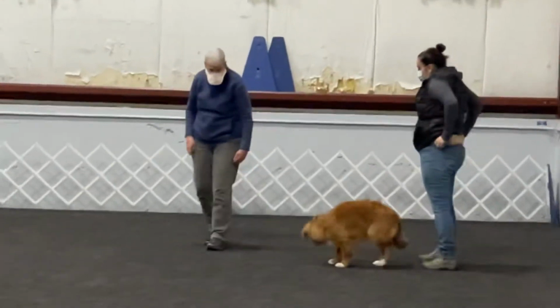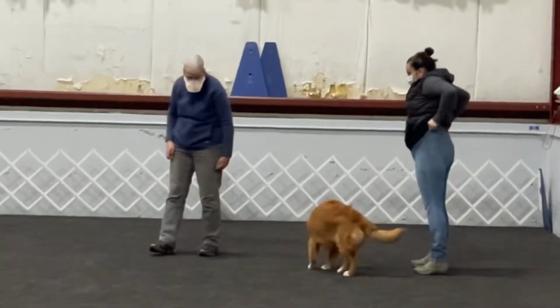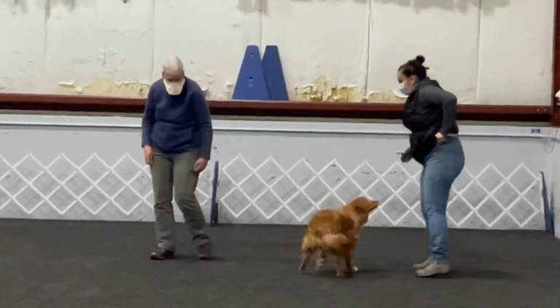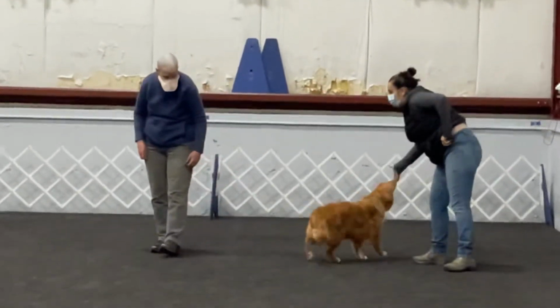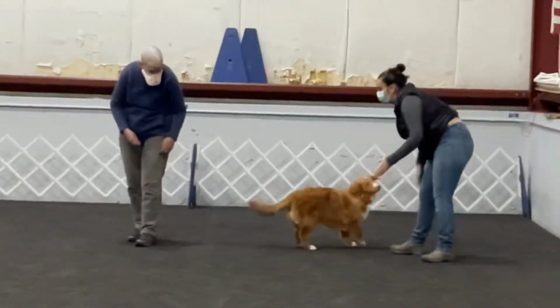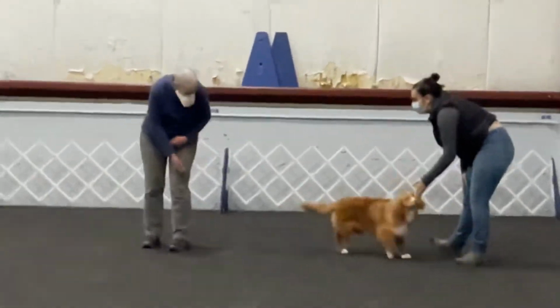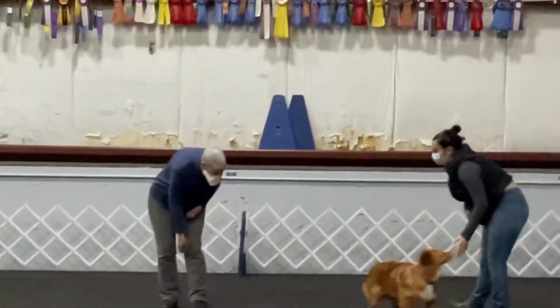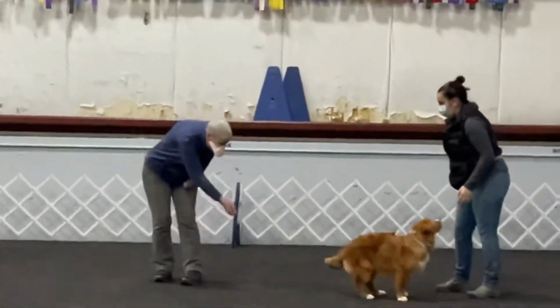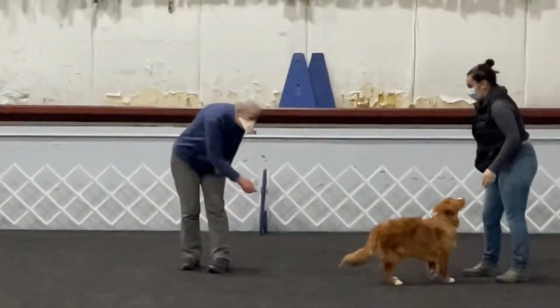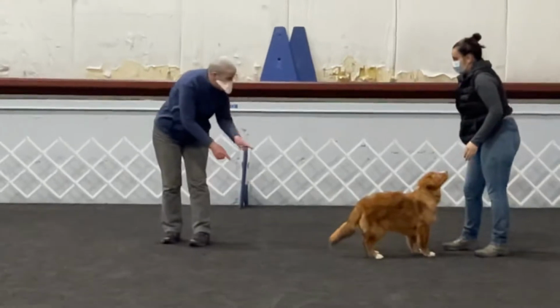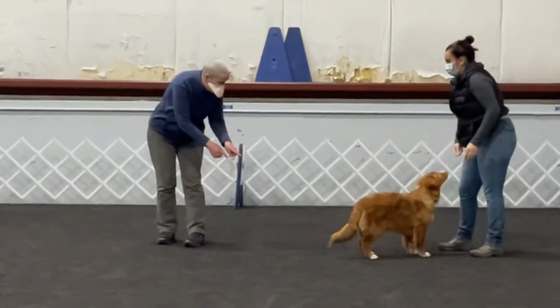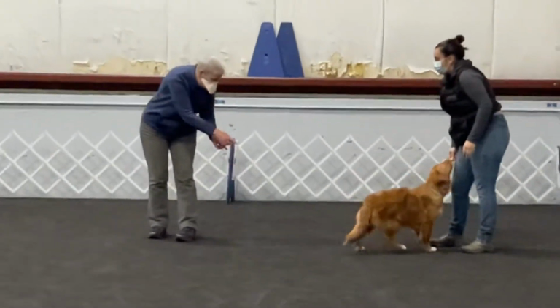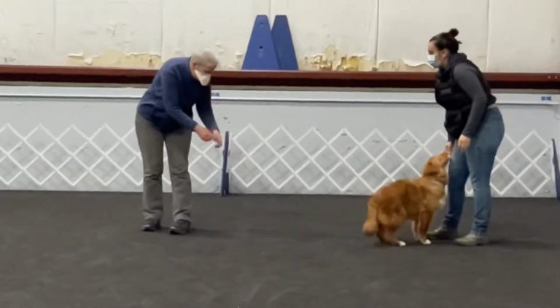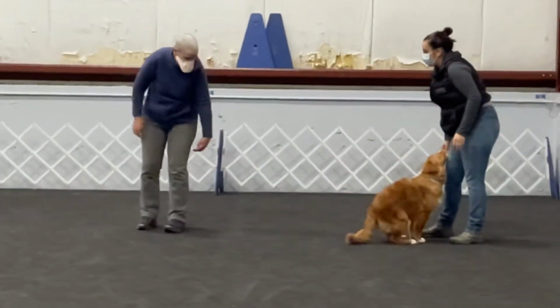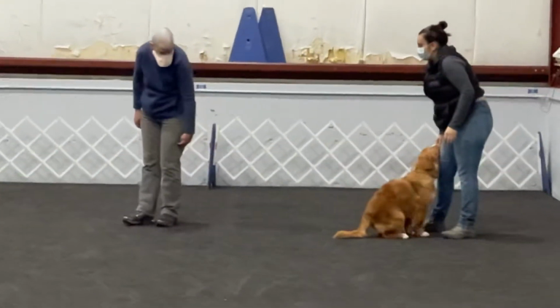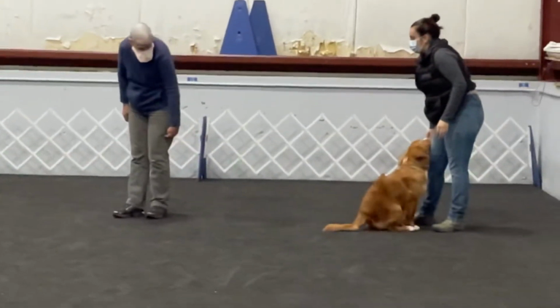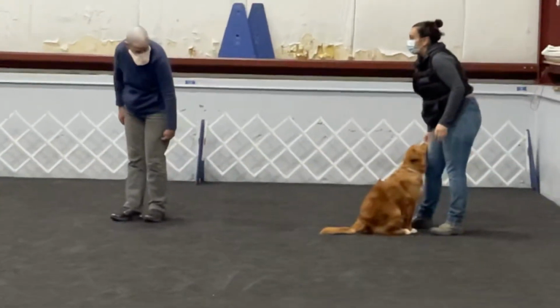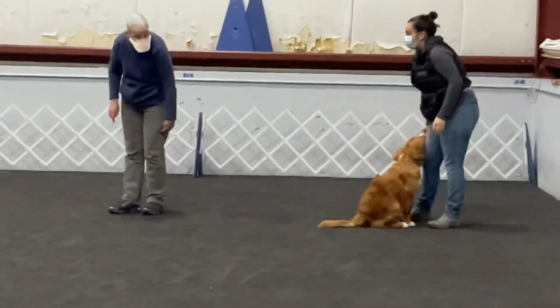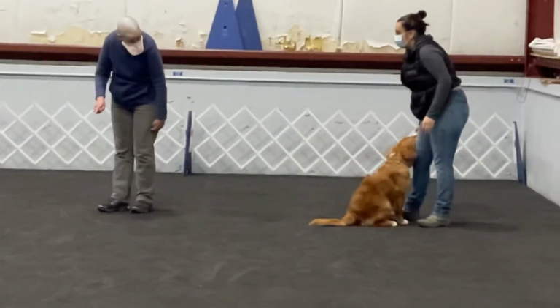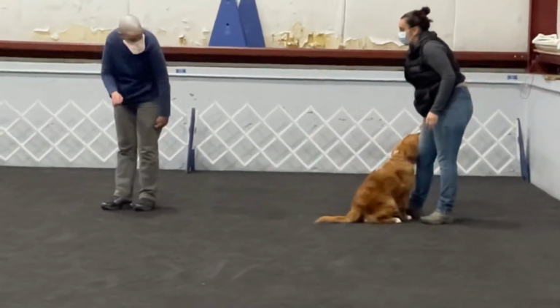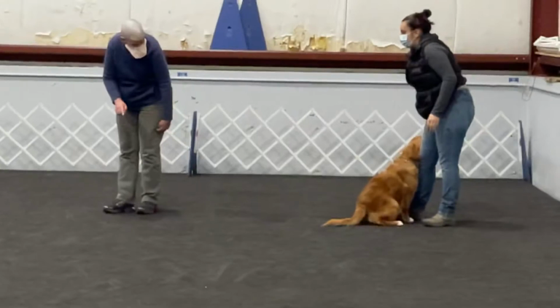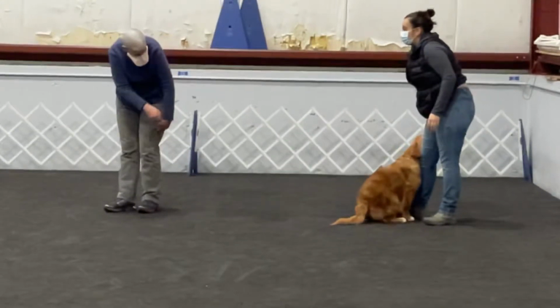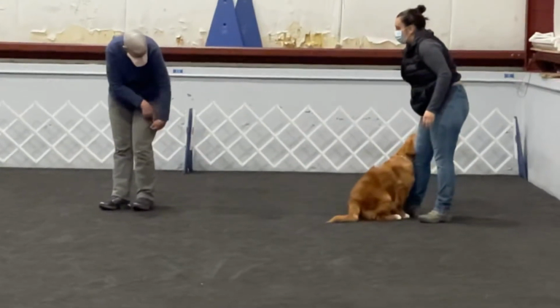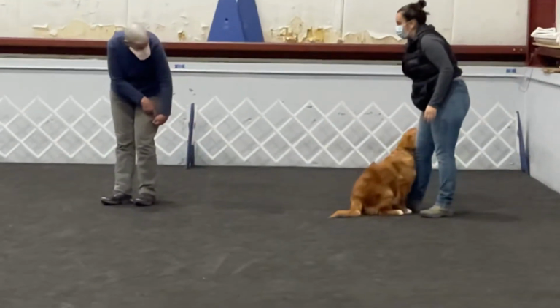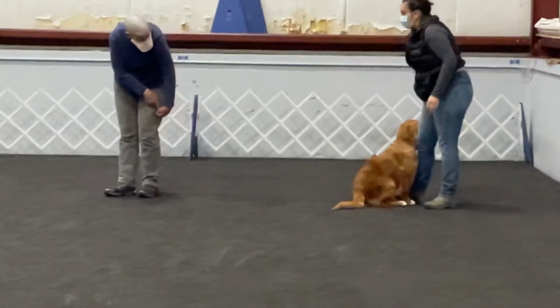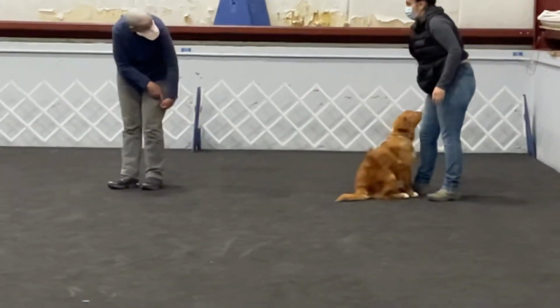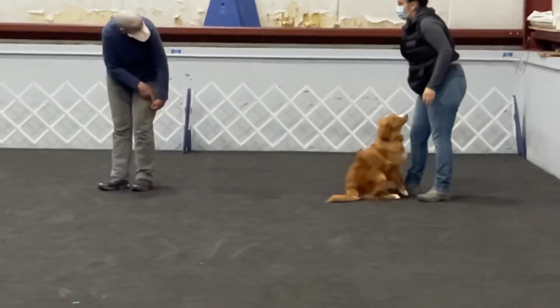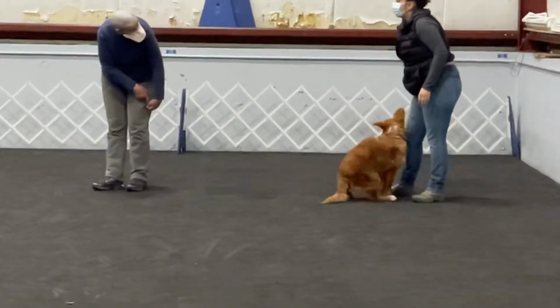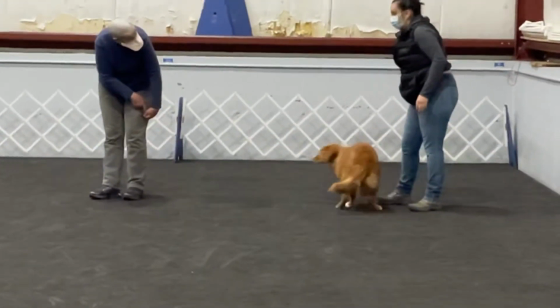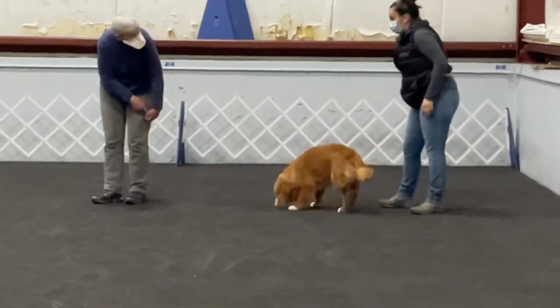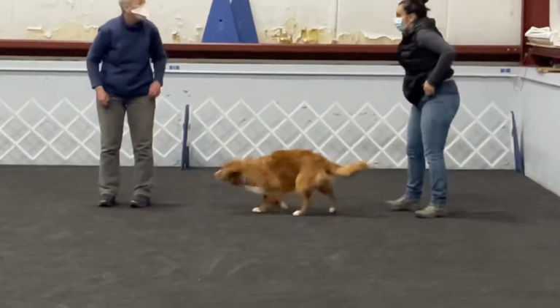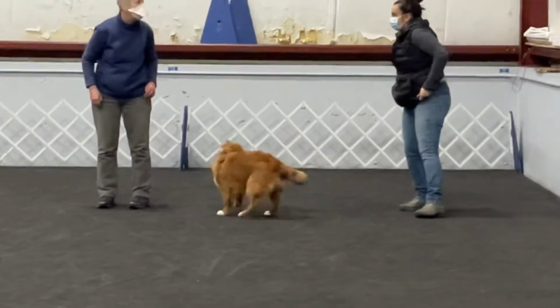Throw it down a little bit. You're going to take your hand away and show them the cookie. You're going to throw it a short distance from there, and put your hand back here. Without holding it, you're going to stop at that point. Give him his hand back — that would help him with that.